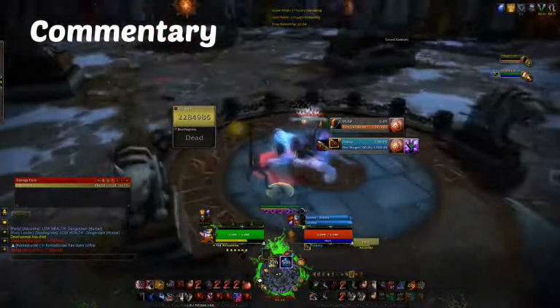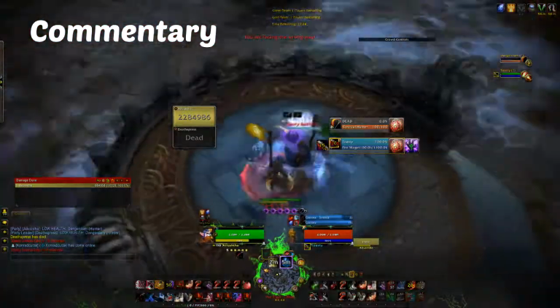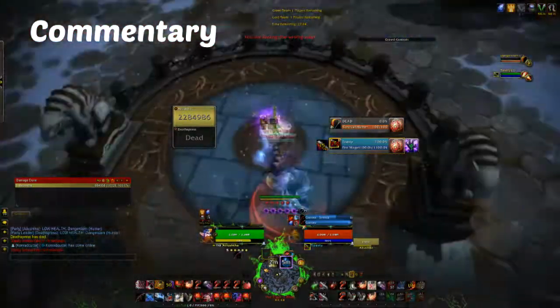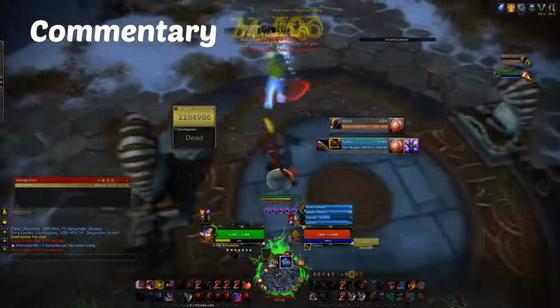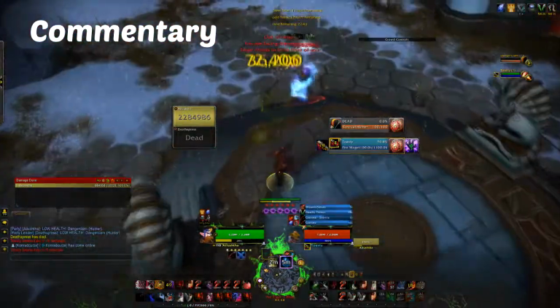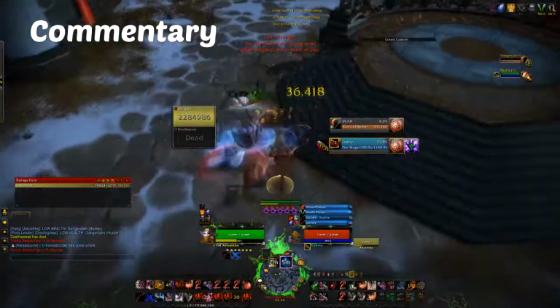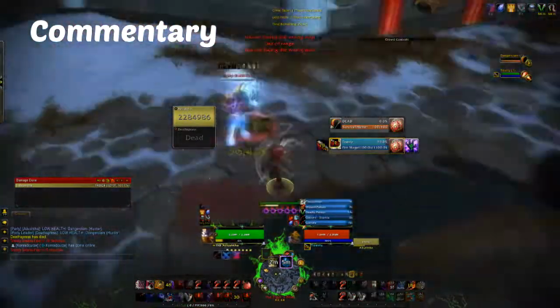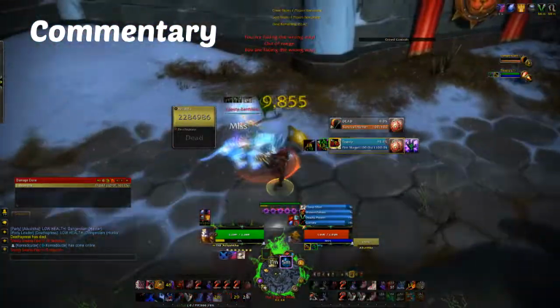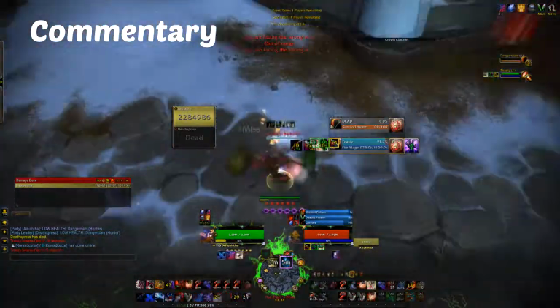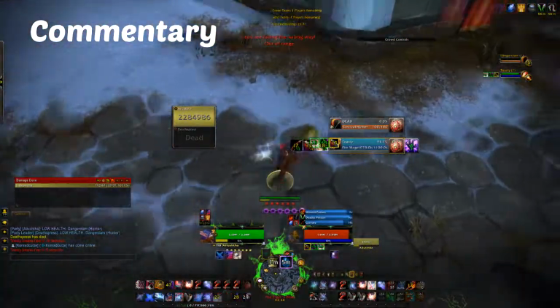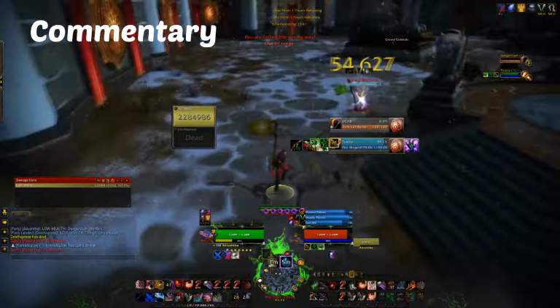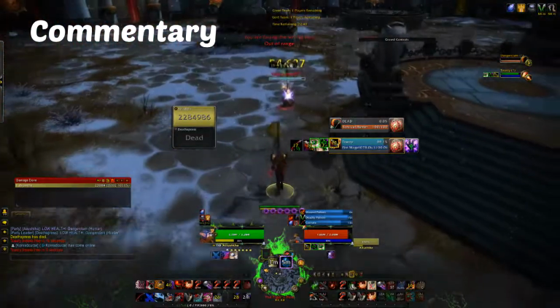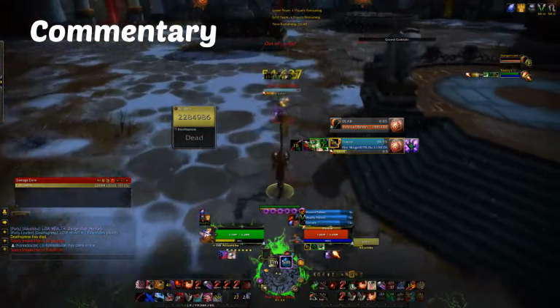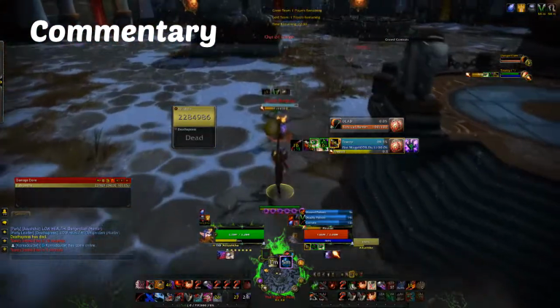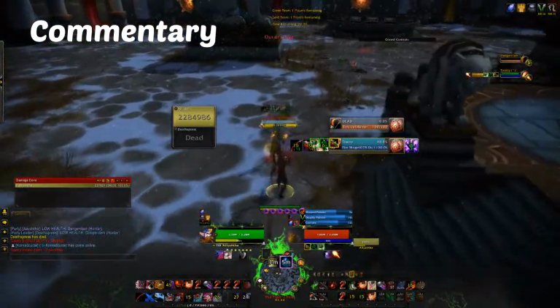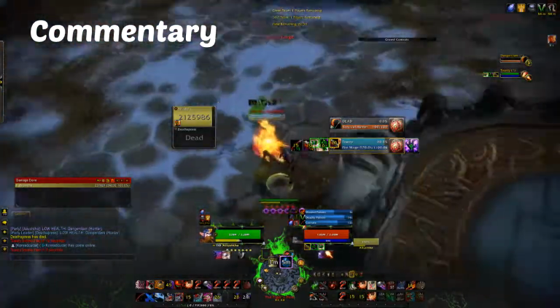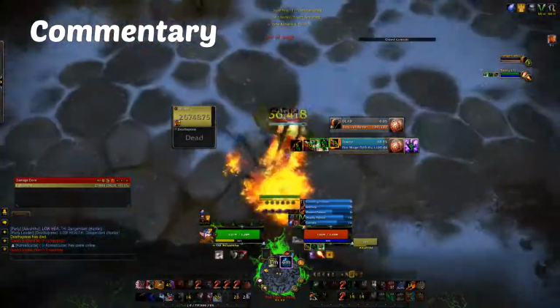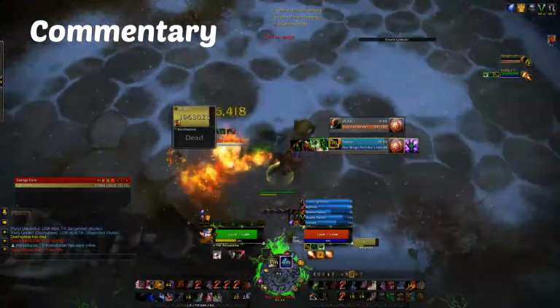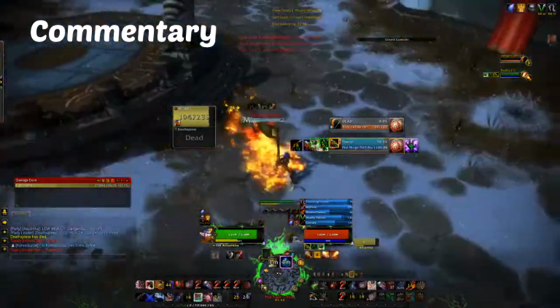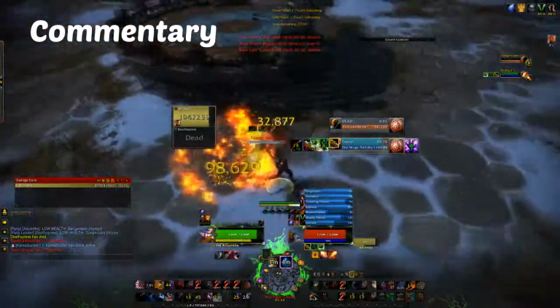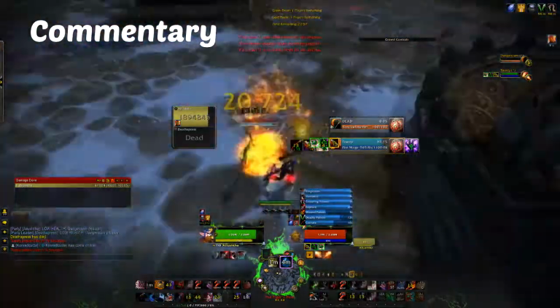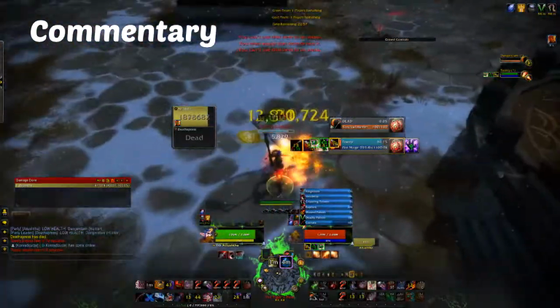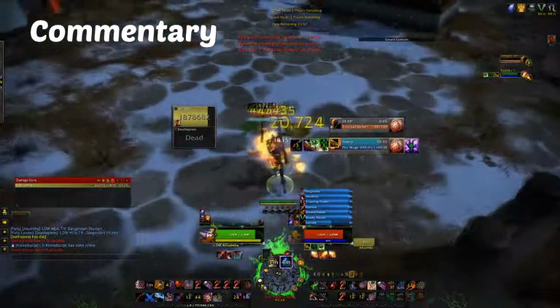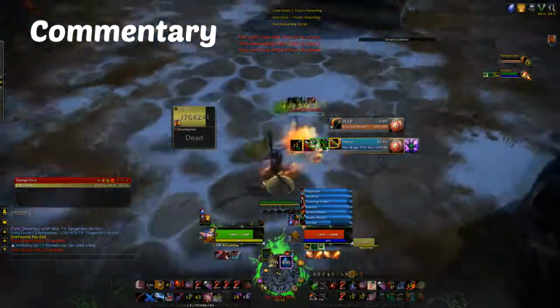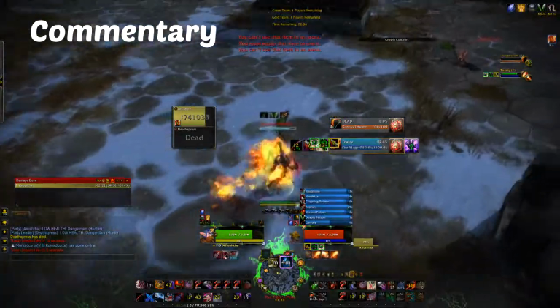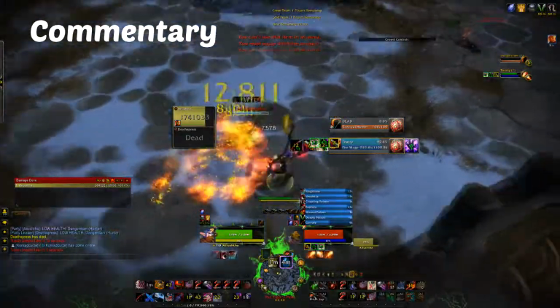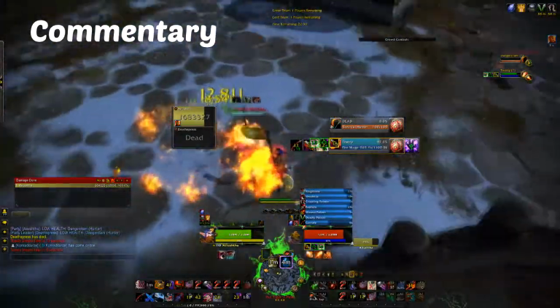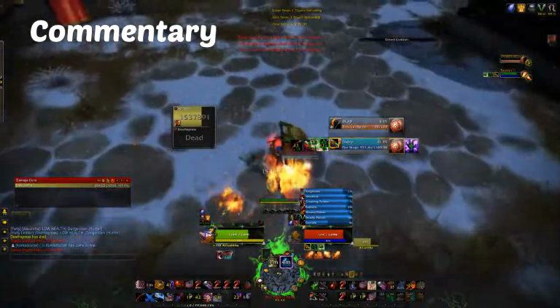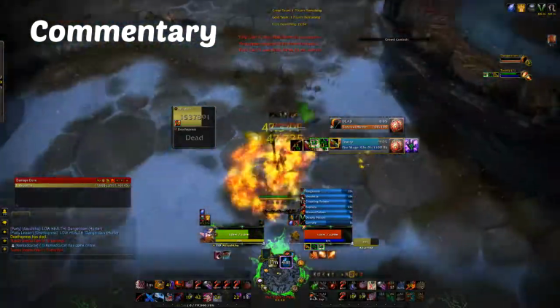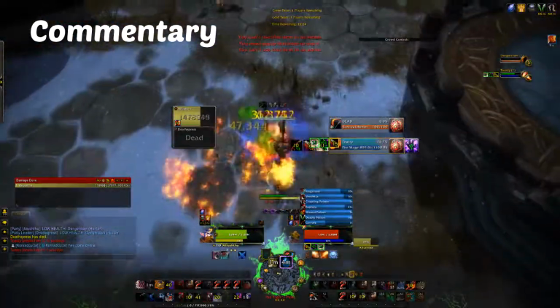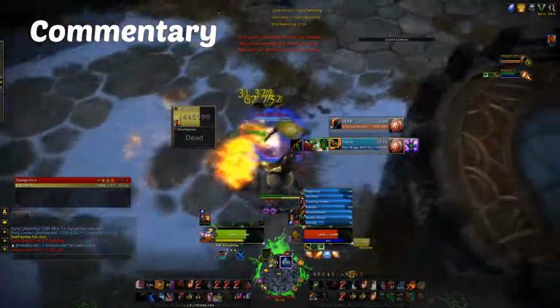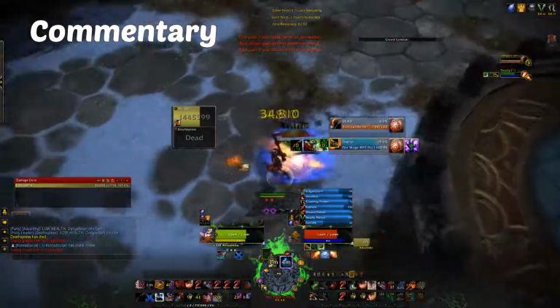As the fire mage grabs the orb I re-engage once again — garrote into a mutilate into a shadow step cheap shot, just to make sure that I get the stun off. Another blink happens; this time I have no sprint and no cloak. The mage has just popped his cooldown. I reapply my dots, vendetta into a Kingsbane, into mutilate for combo points.